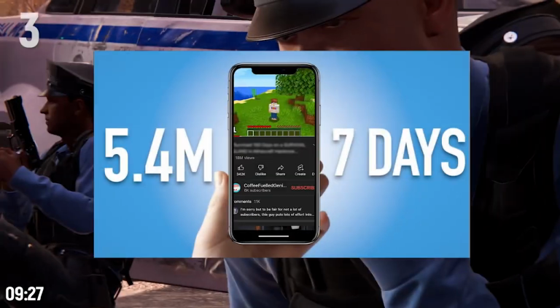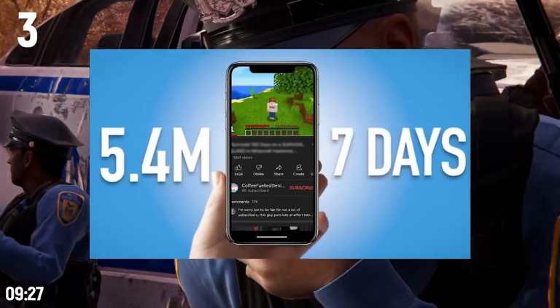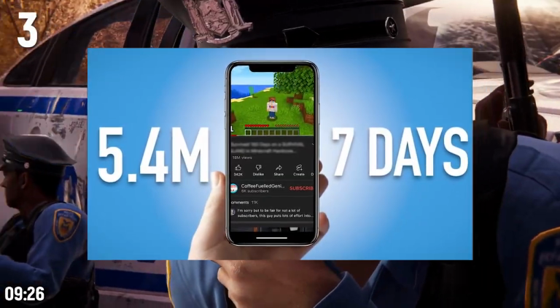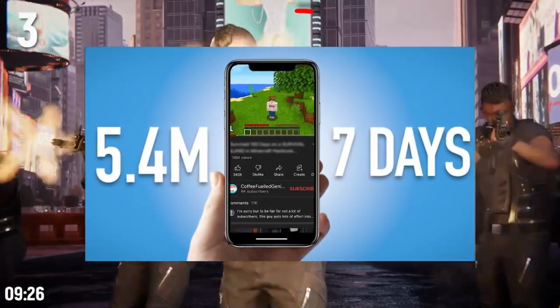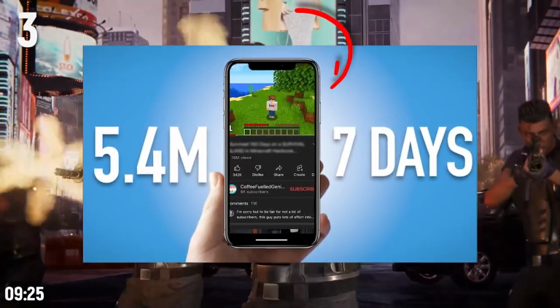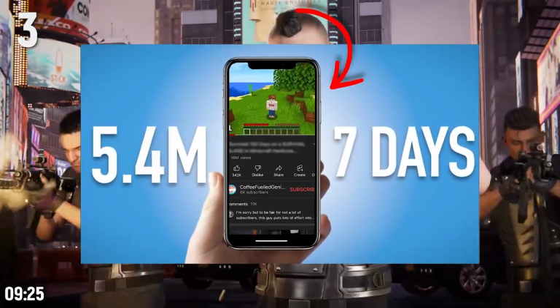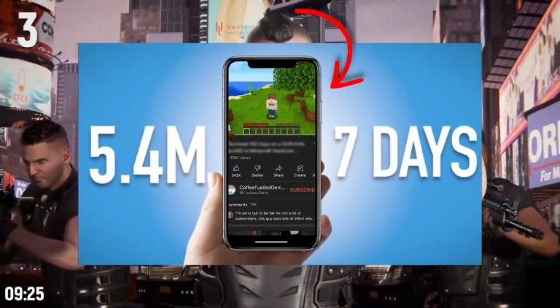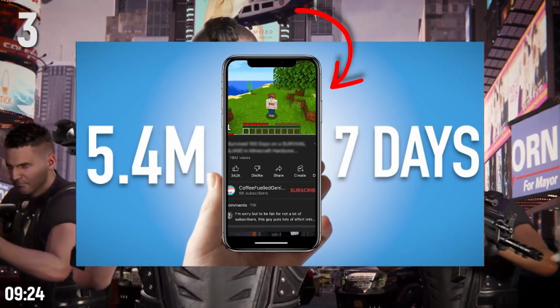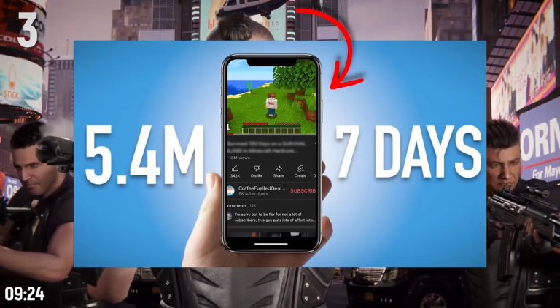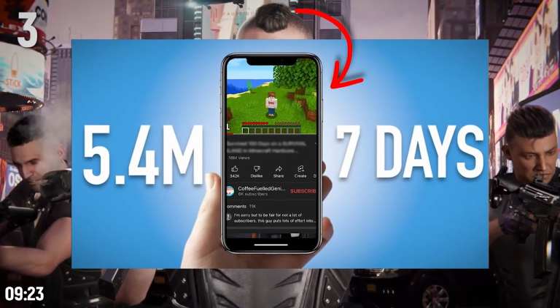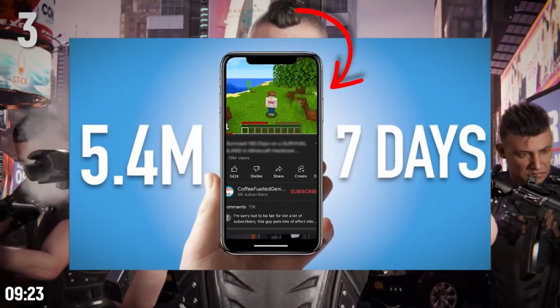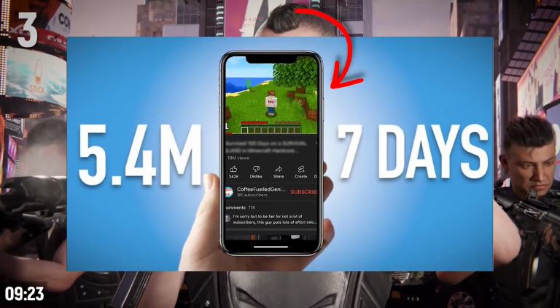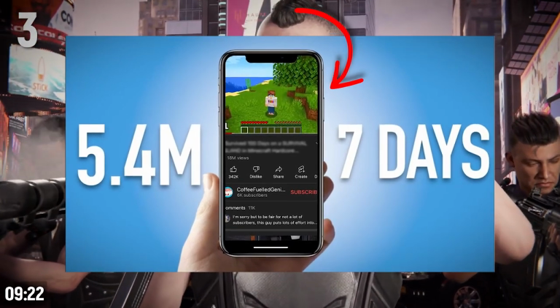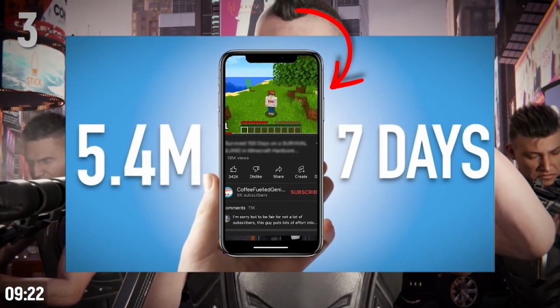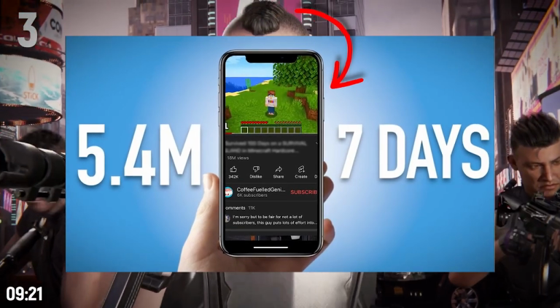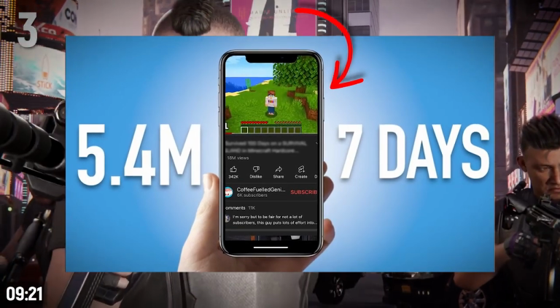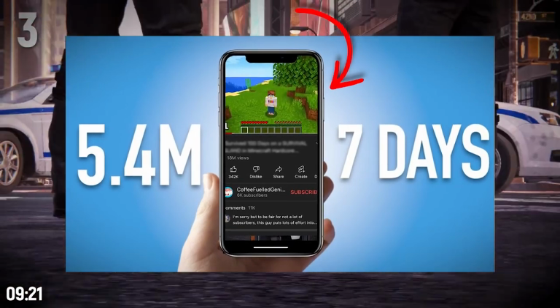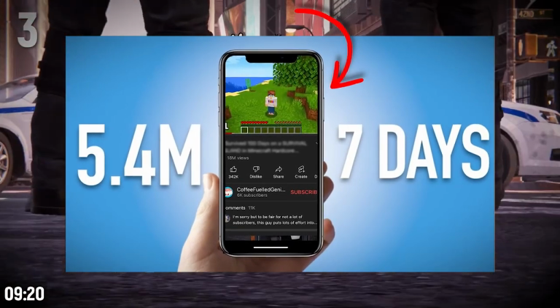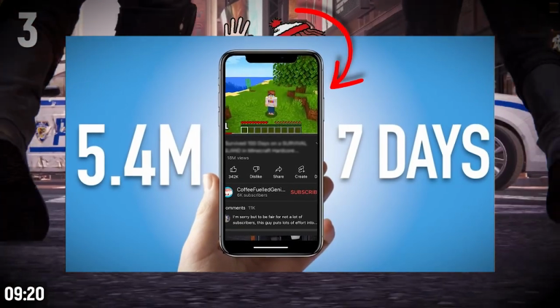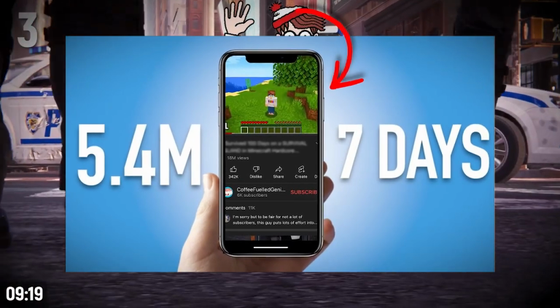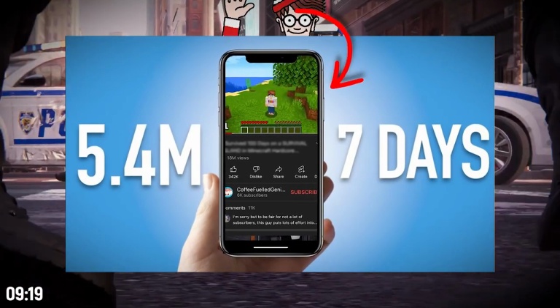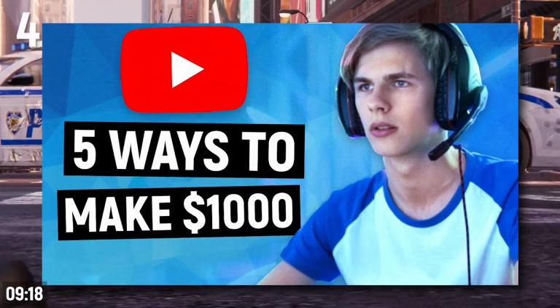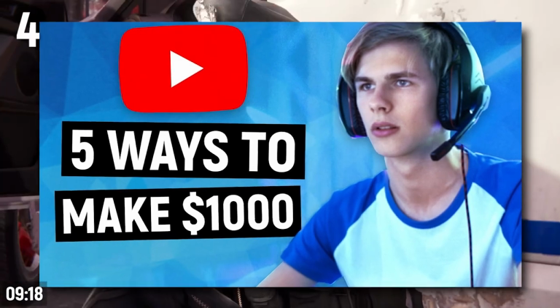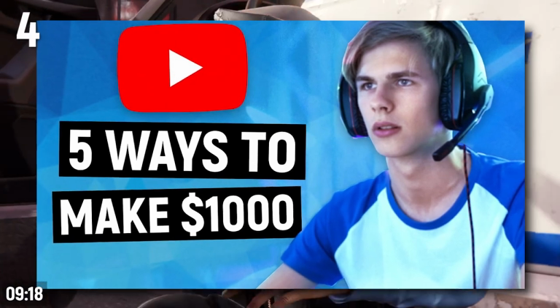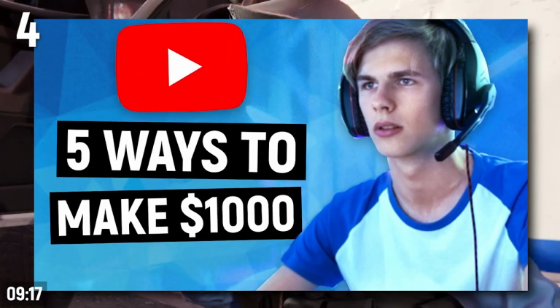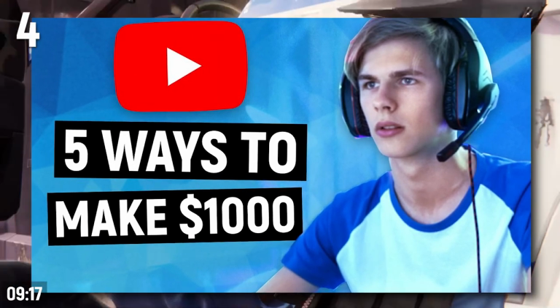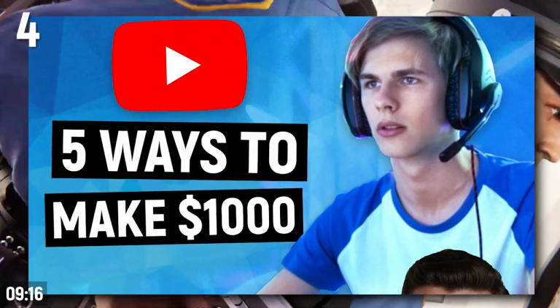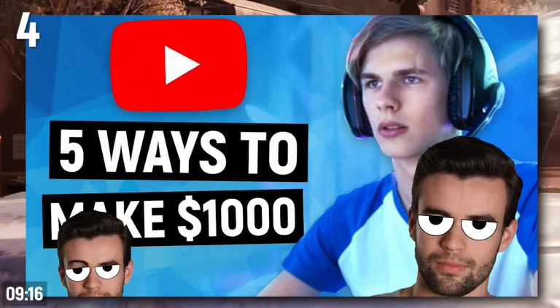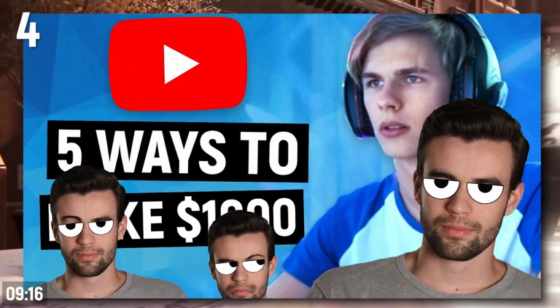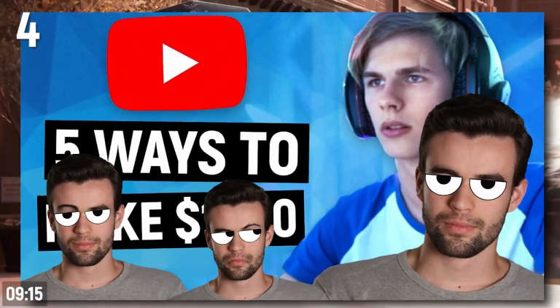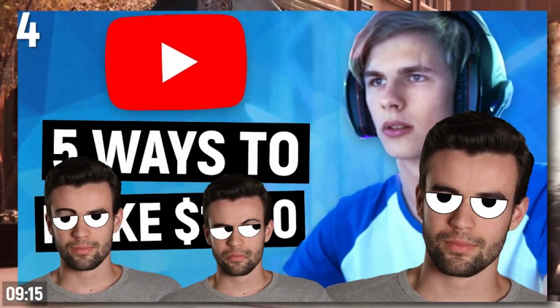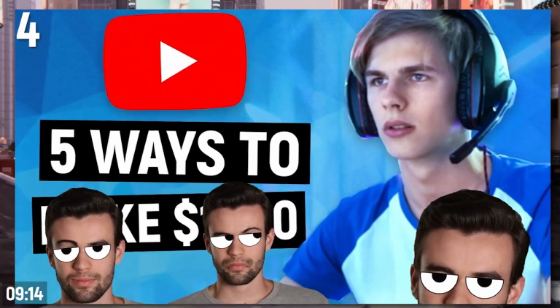When creating thumbnails, there should be one specific place for your prospective viewer's eyes to rest. Don't make your potential viewers play a Where's Waldo game with your thumbnails. Usually you want to avoid having more than two people primarily focused in your thumbnail.